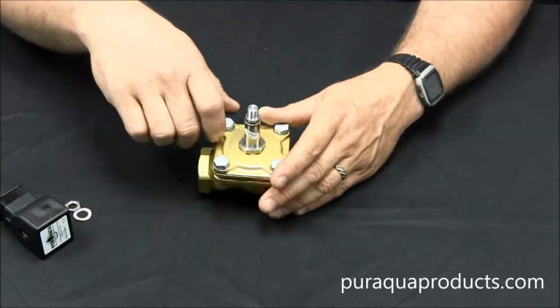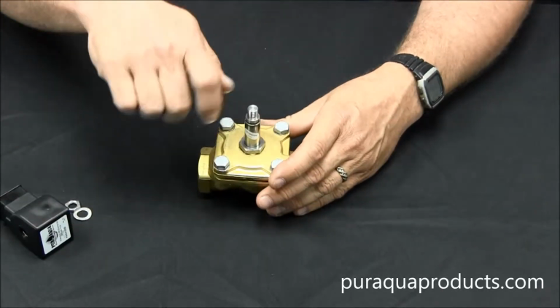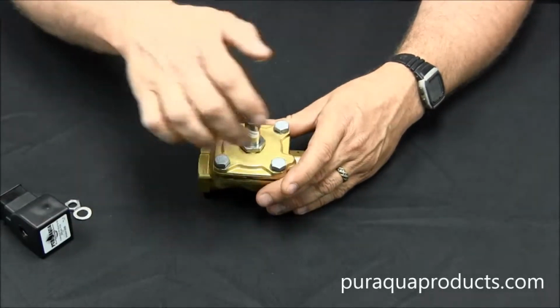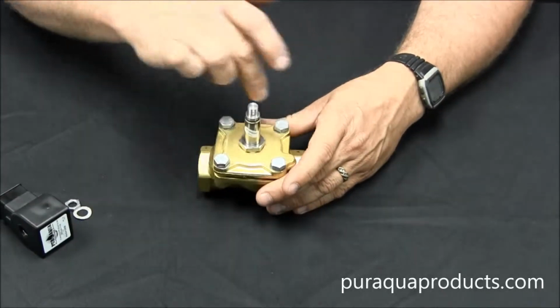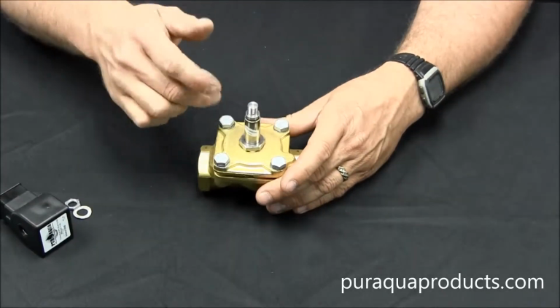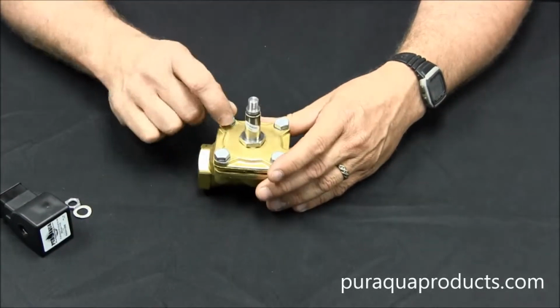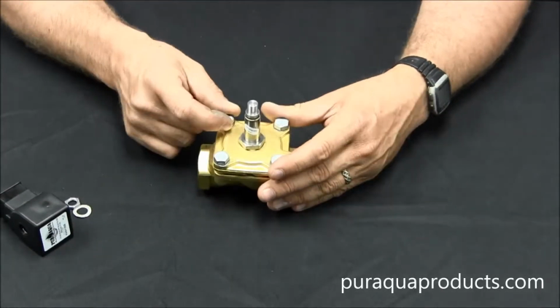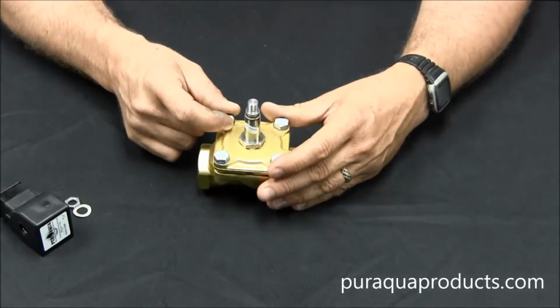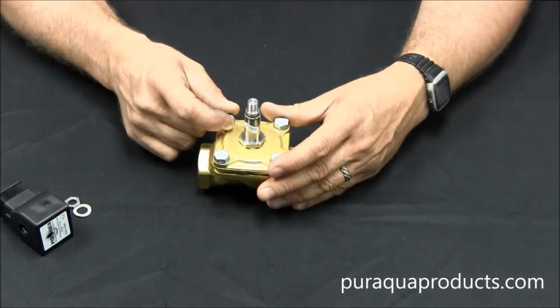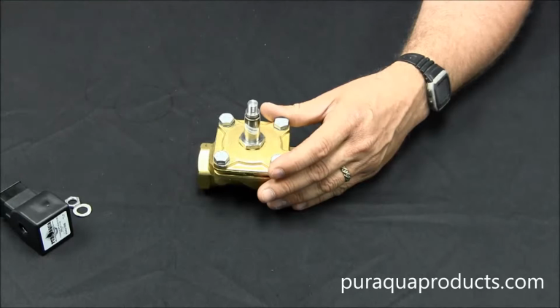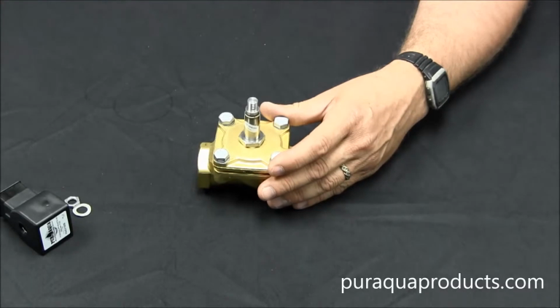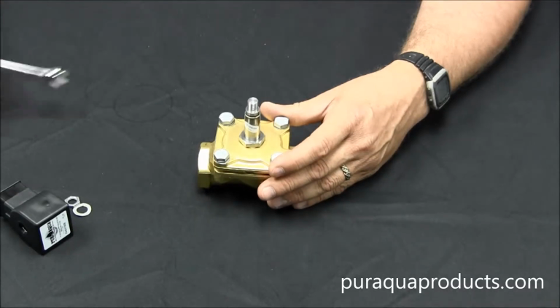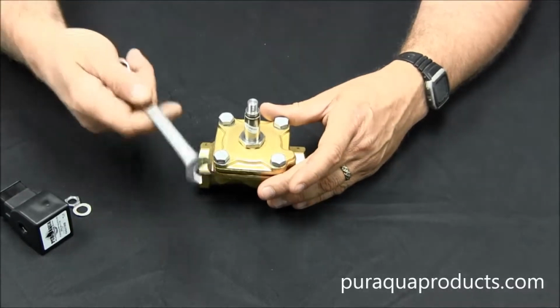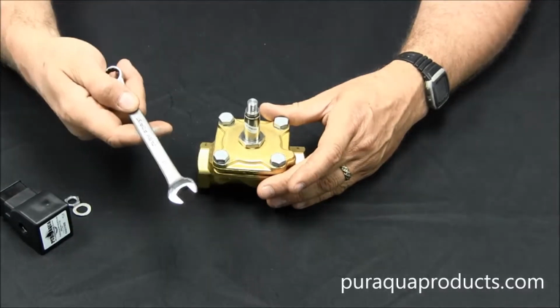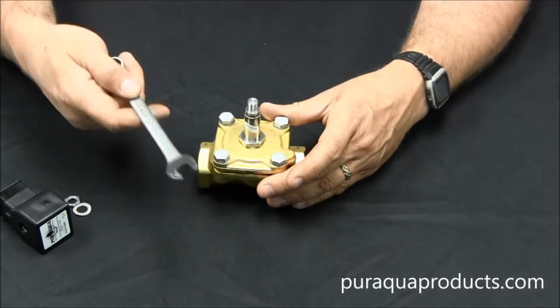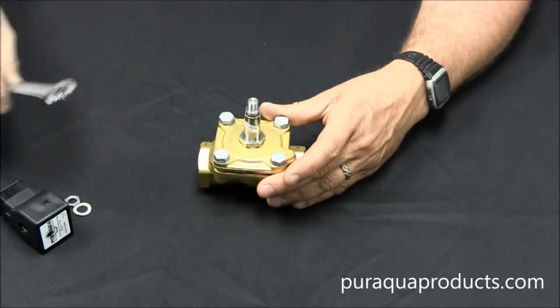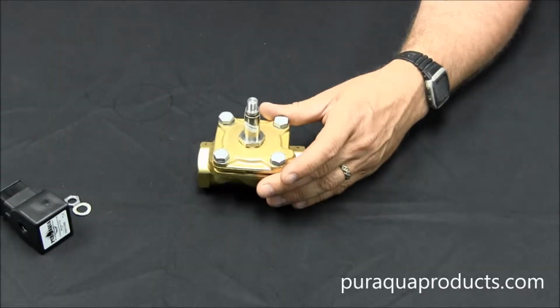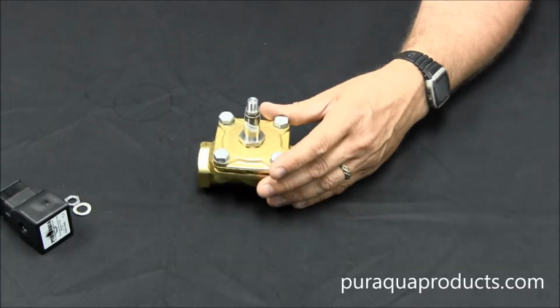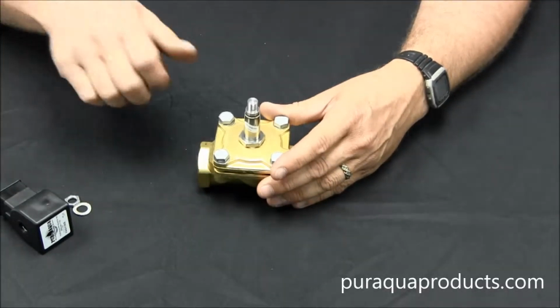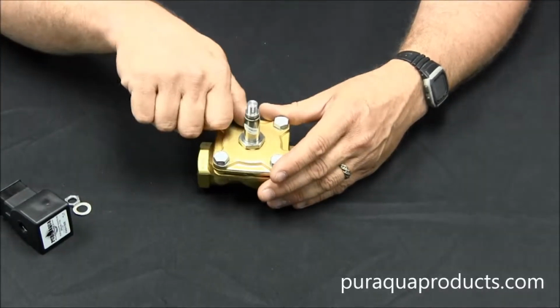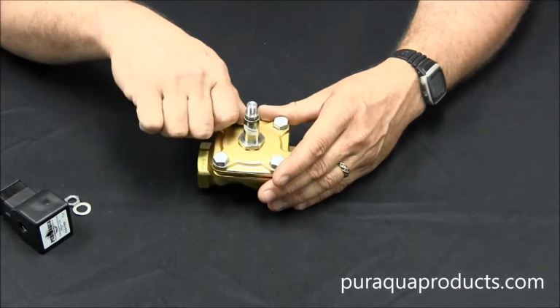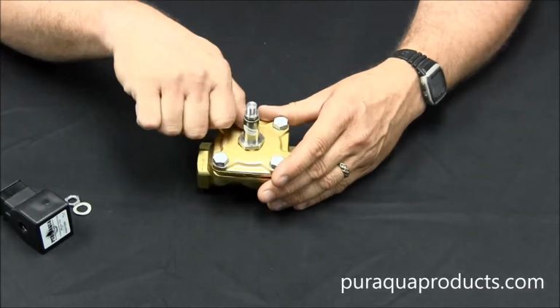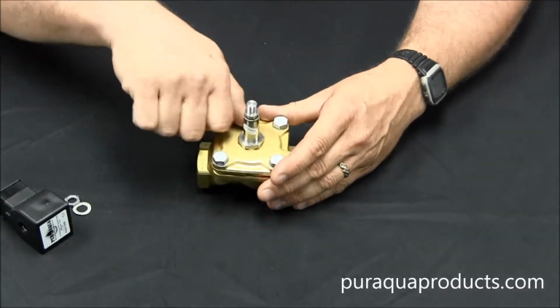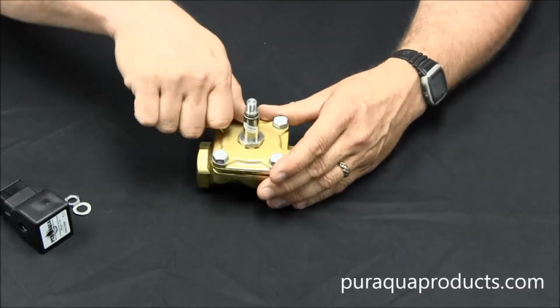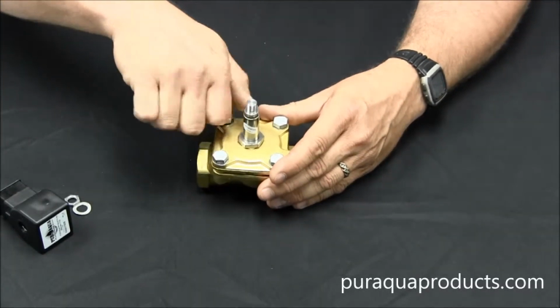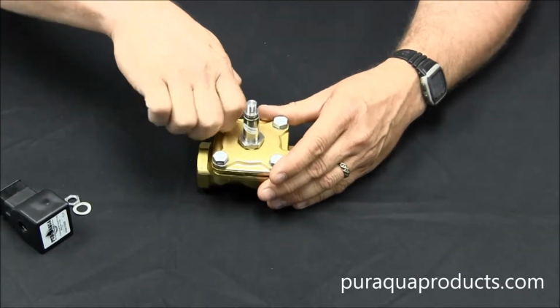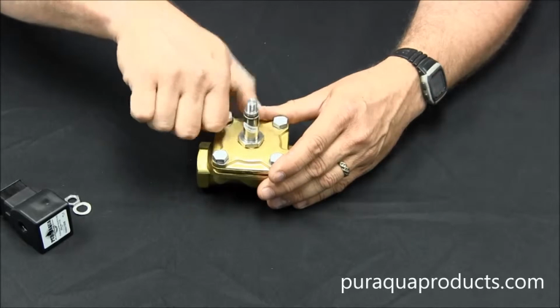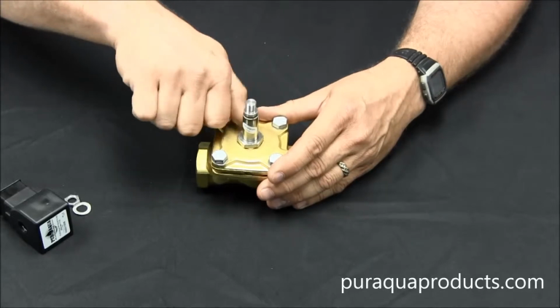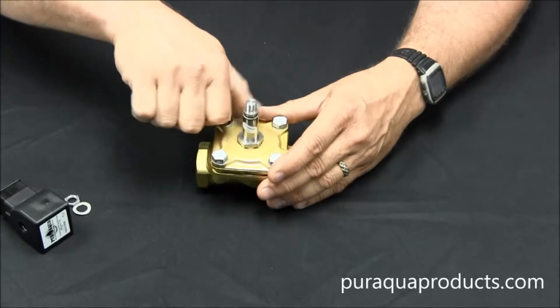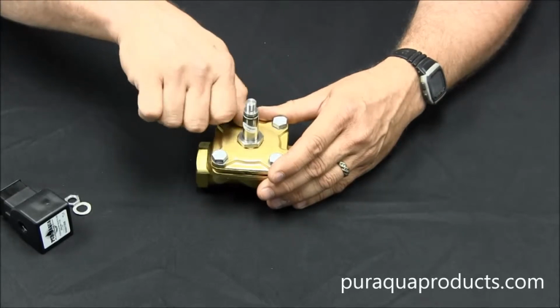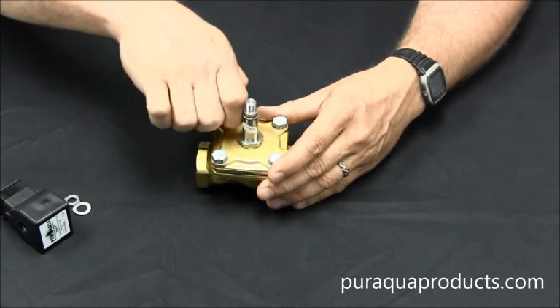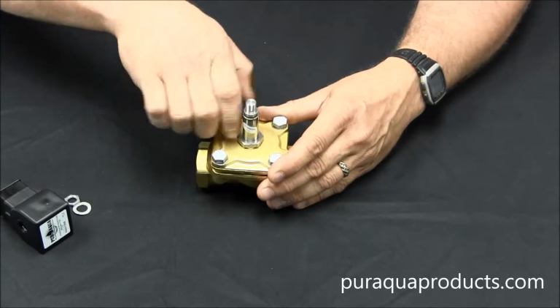Next, we're going to loosen the bolts on top of the body. On a ¾ inch valve, these will be standard screws. The 1 inch valve, however, has ½ inch size hex bolts.